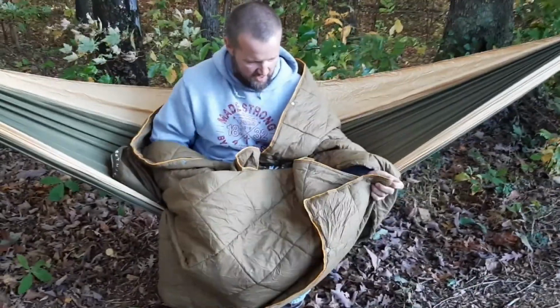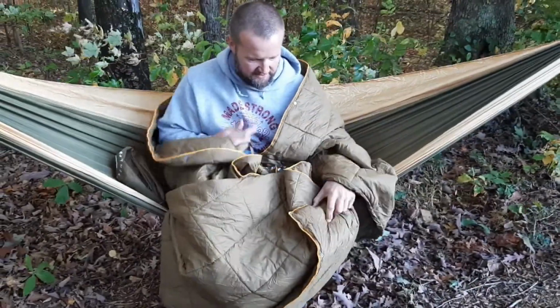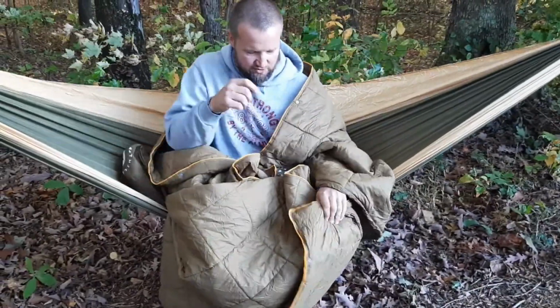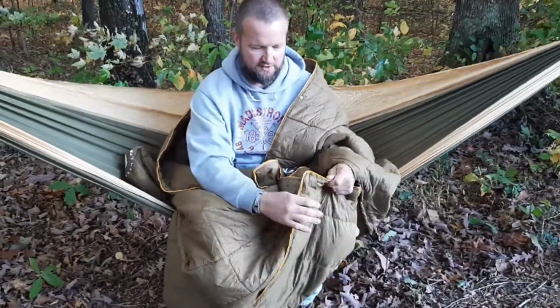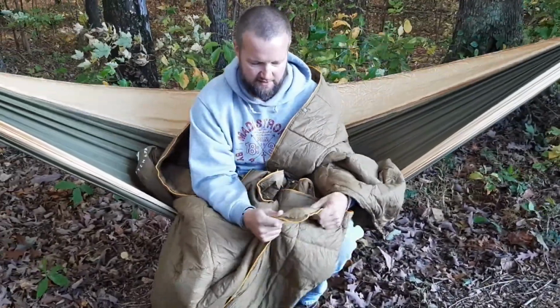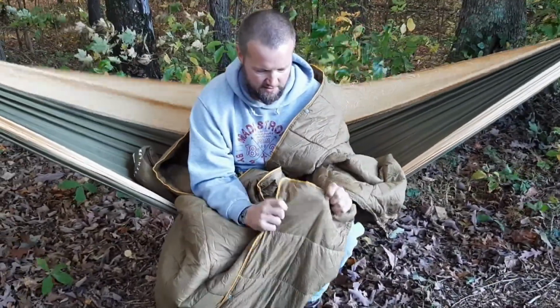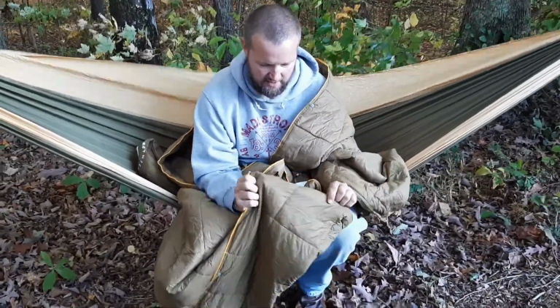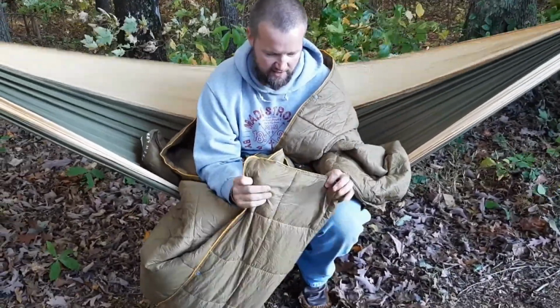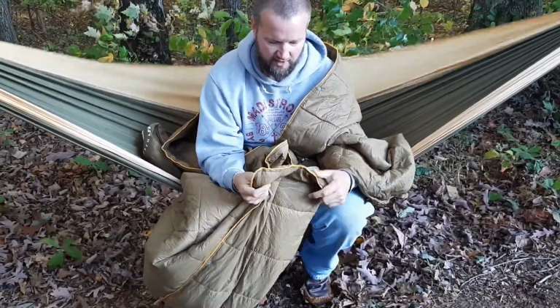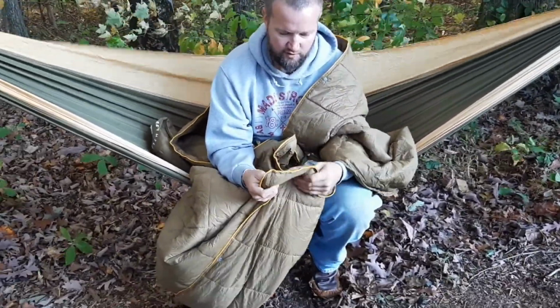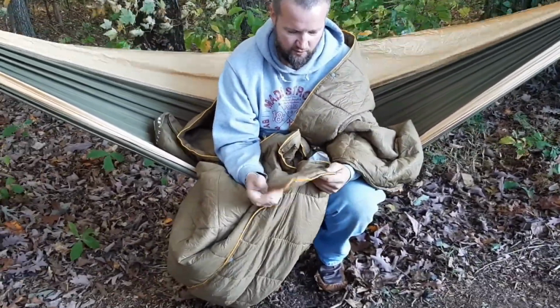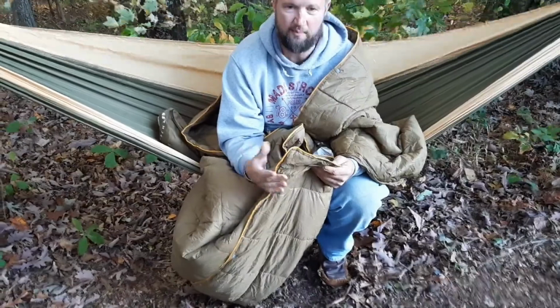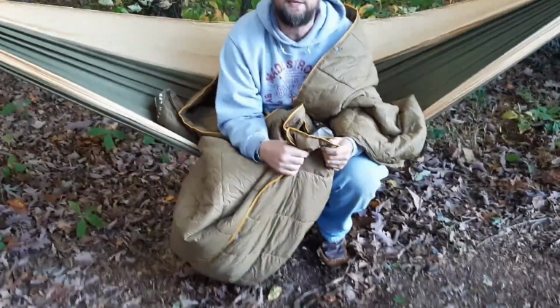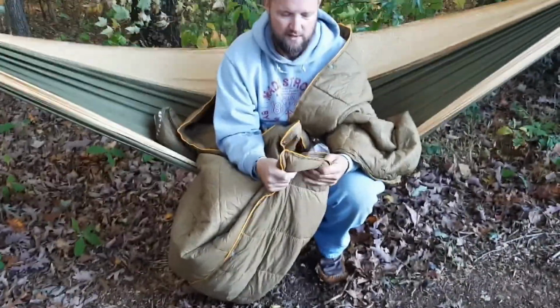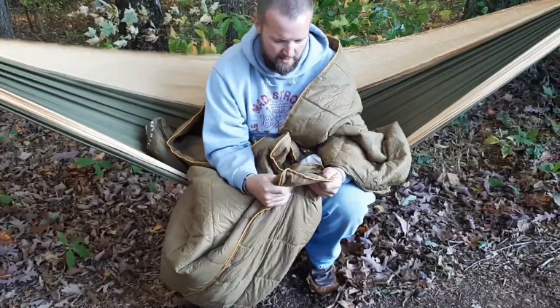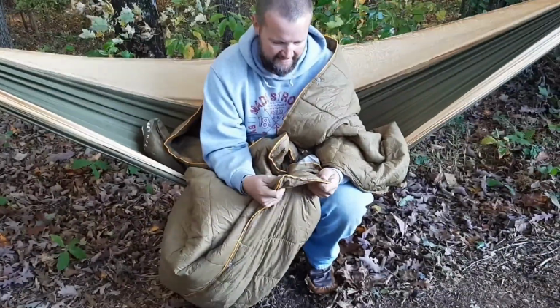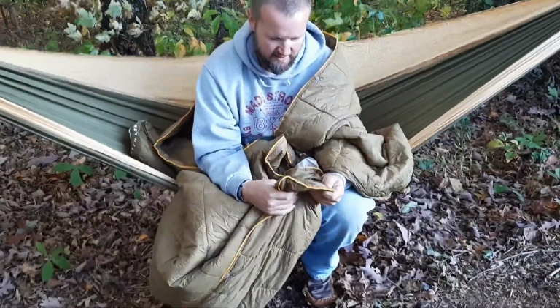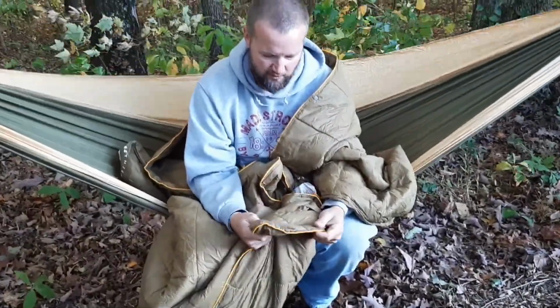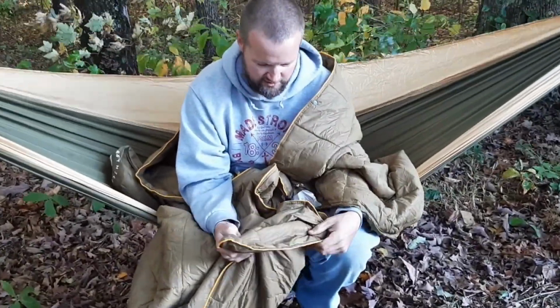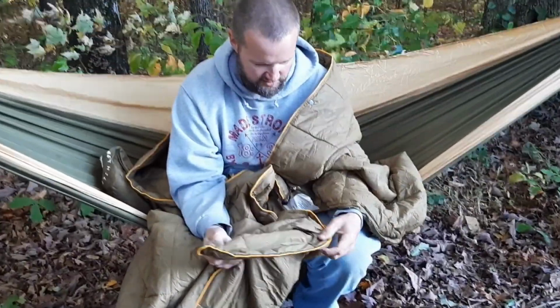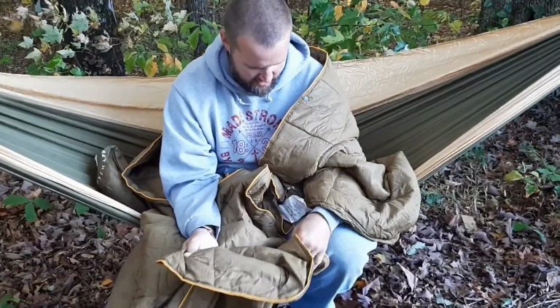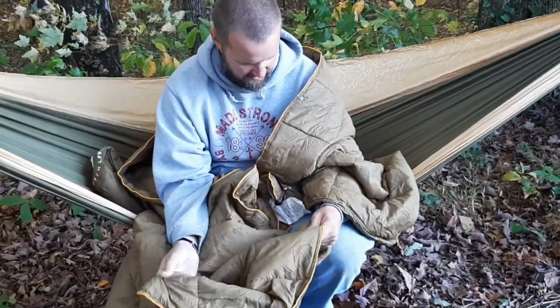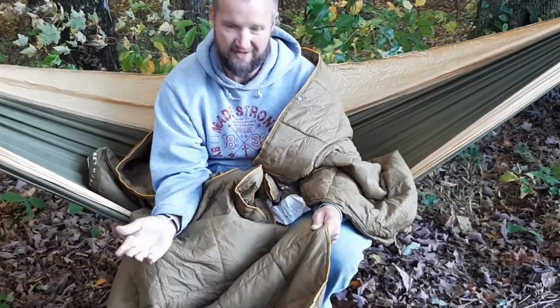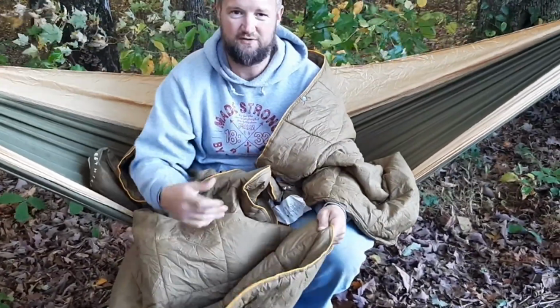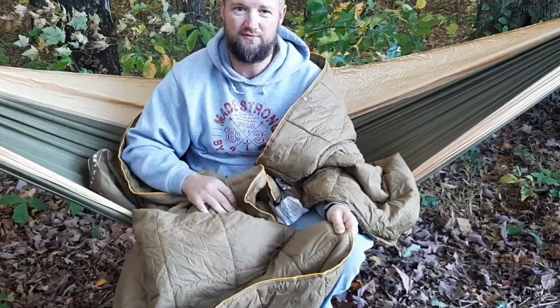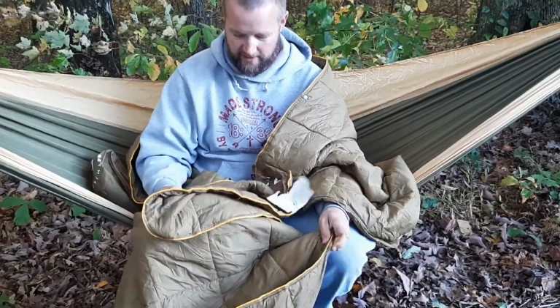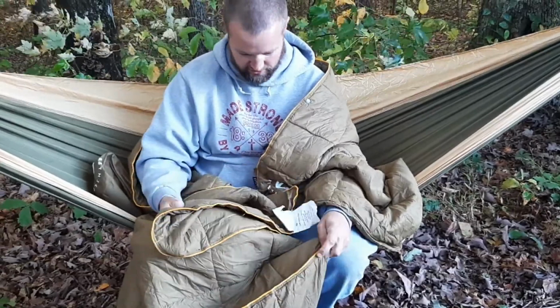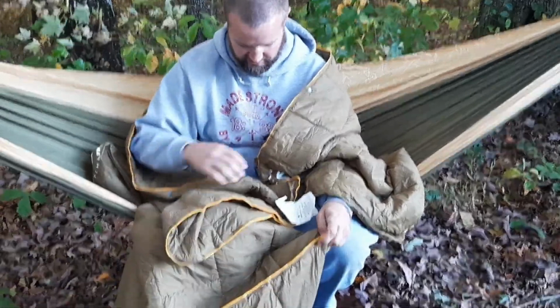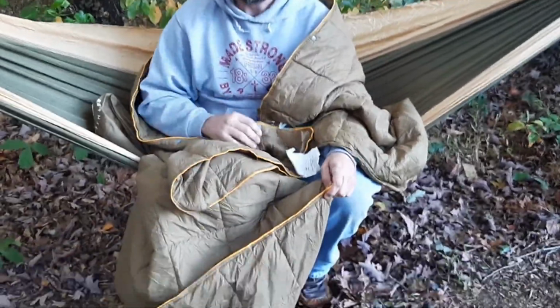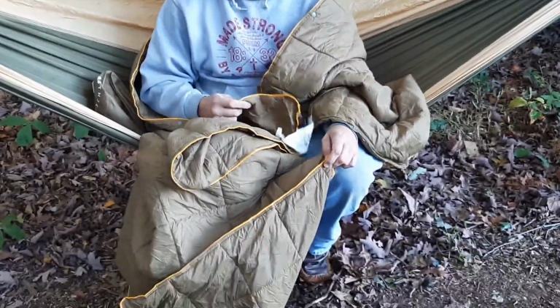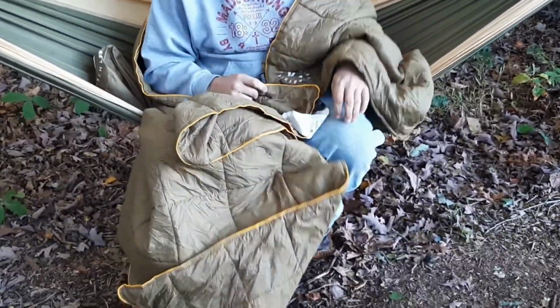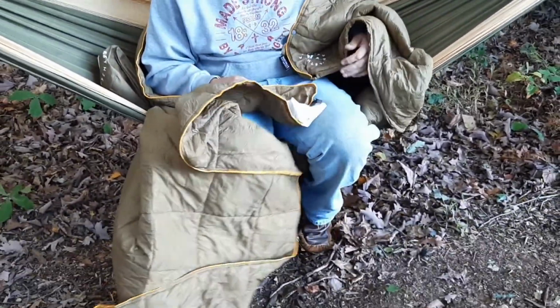The construction of this is very good. I have used it for a couple of weeks now. It has good stitching. It is very comfortable, feels great on your skin, holds your body heat well.